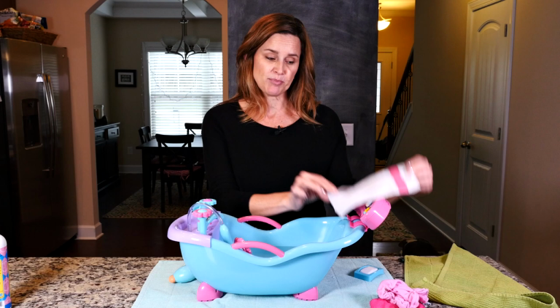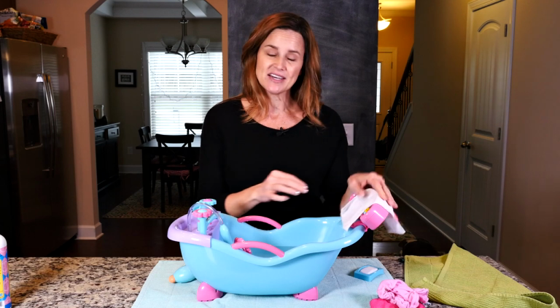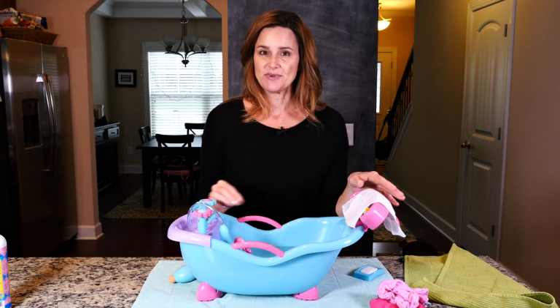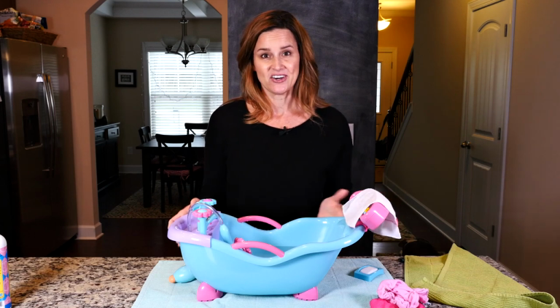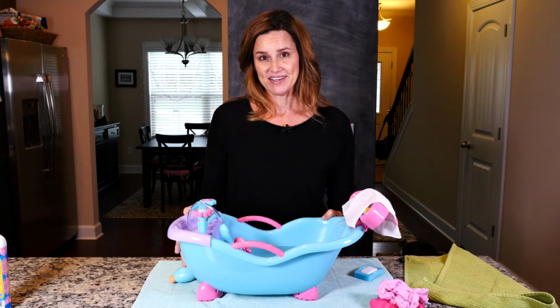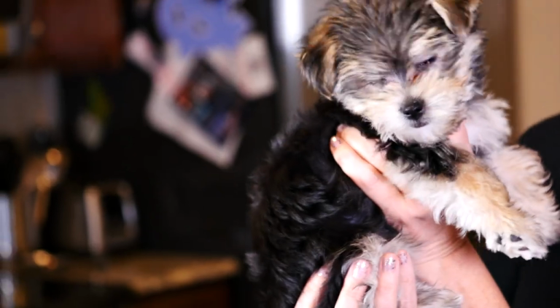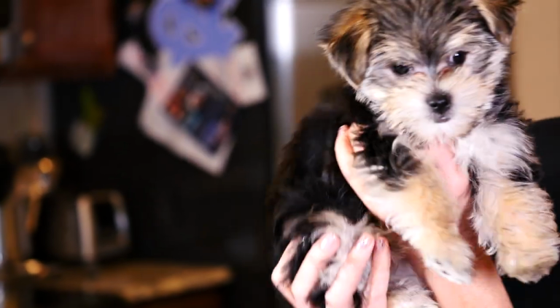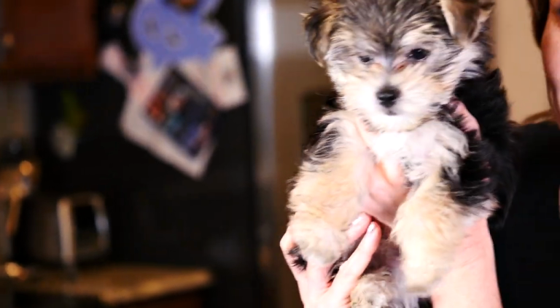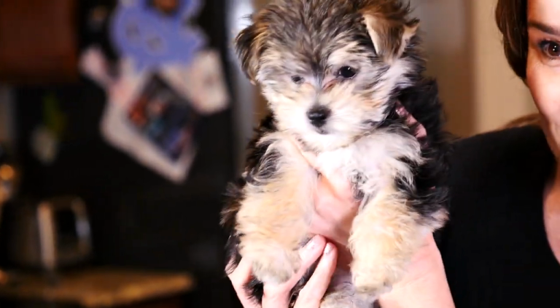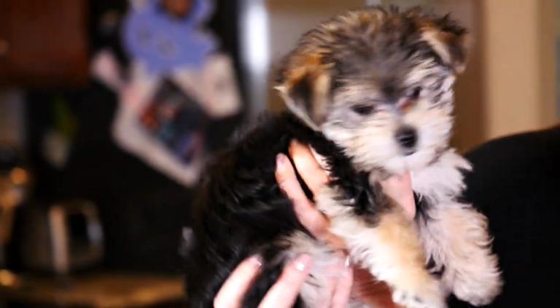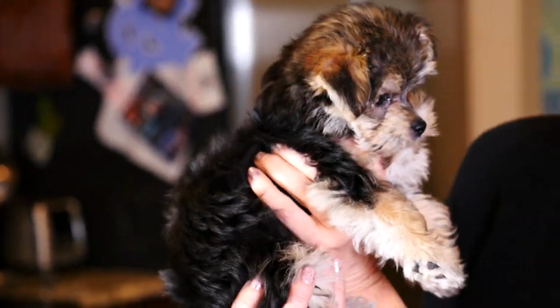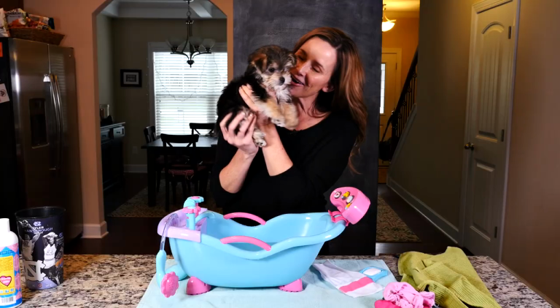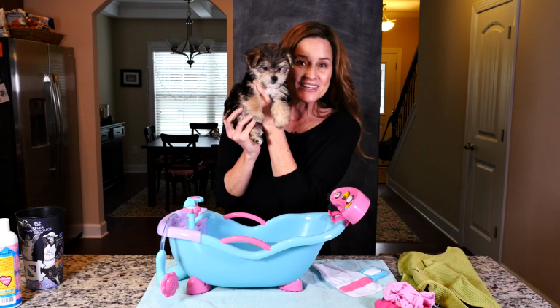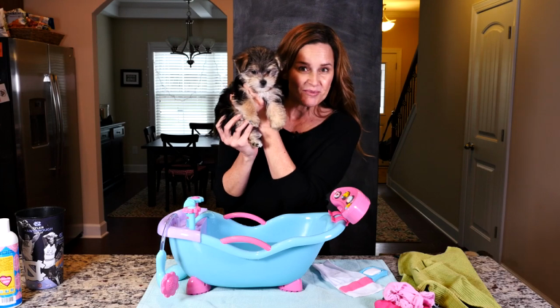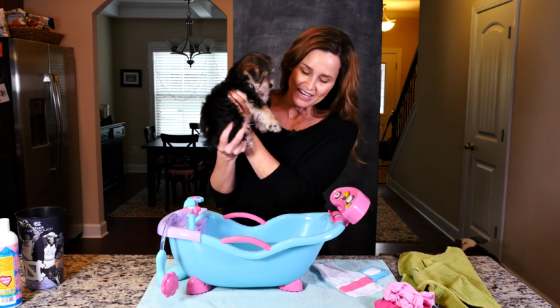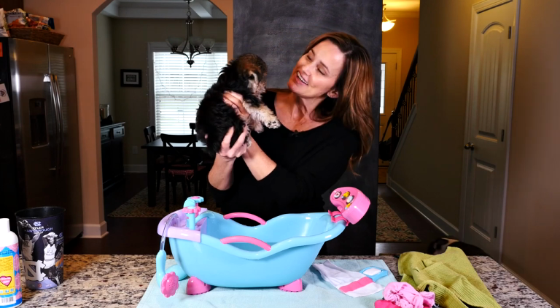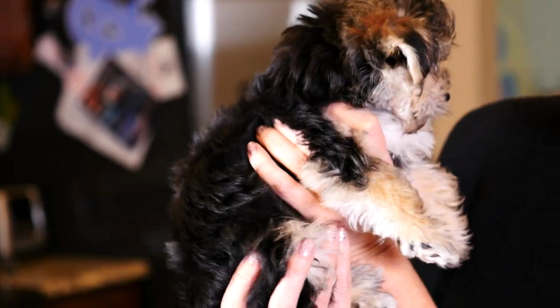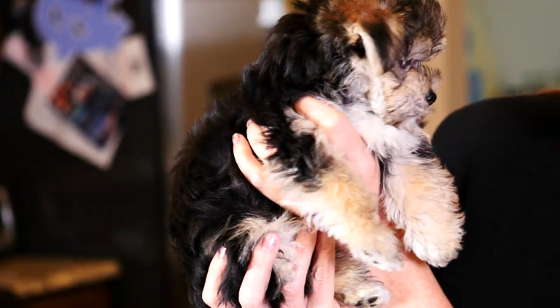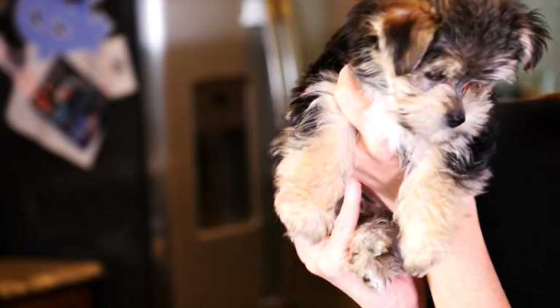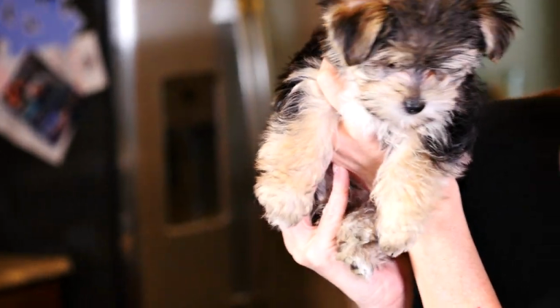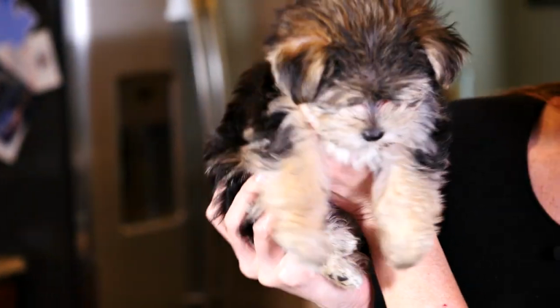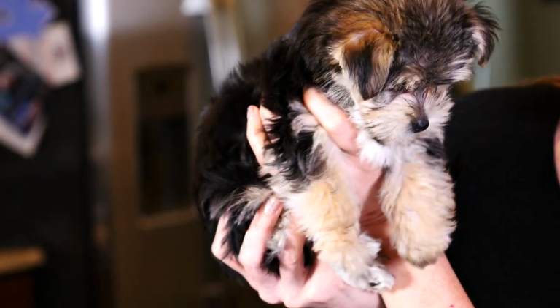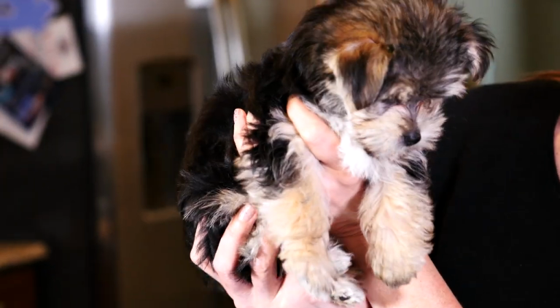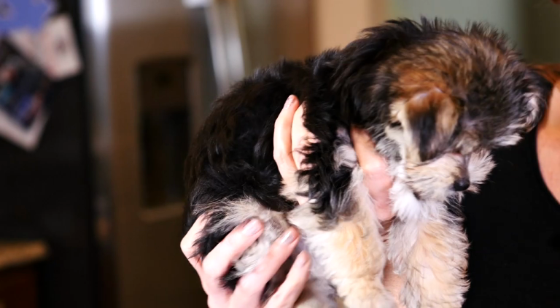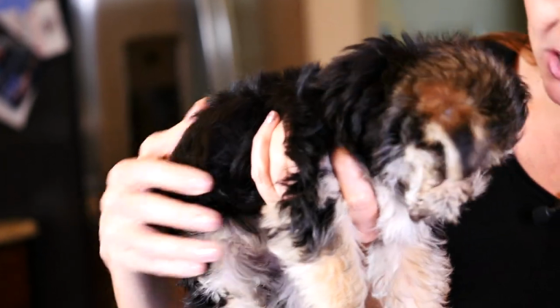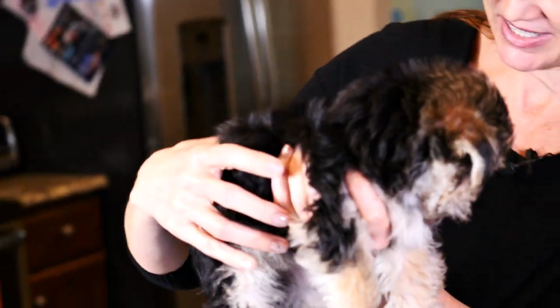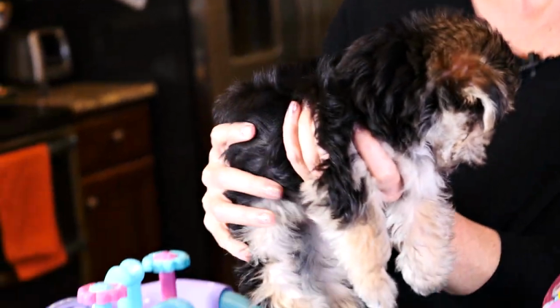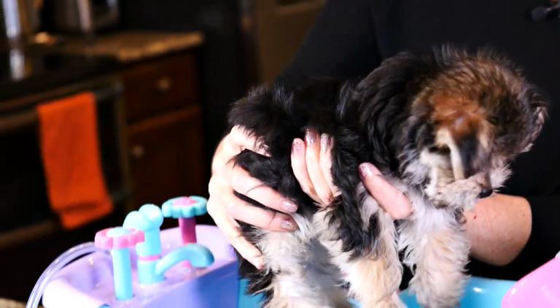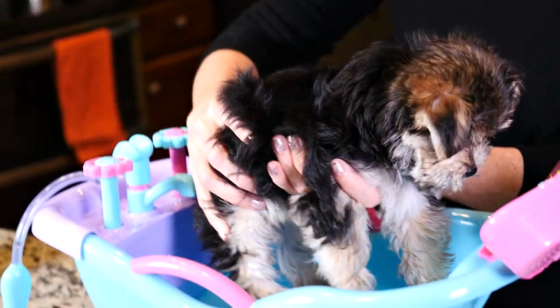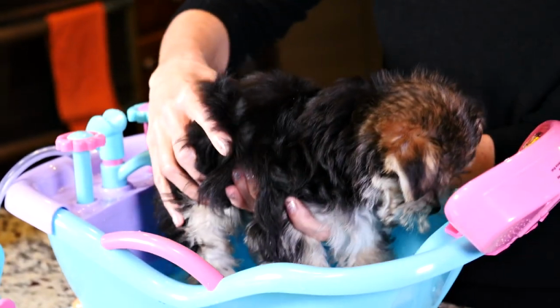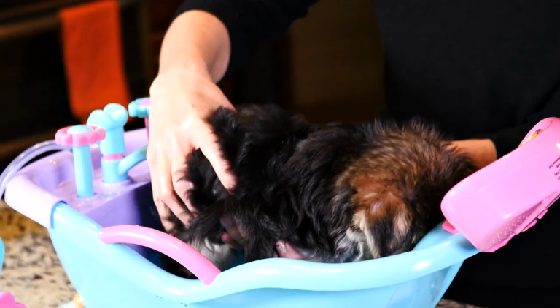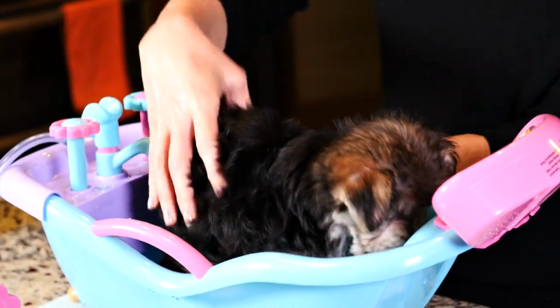We're gonna use the washcloth to wash Zoomy's face, because she's just a puppy so we can't get her head wet. Have you guys met Zoomy yet? This is our brand-new little puppy — she is about 10 weeks old. I've given her one bath so far and she liked it, so hopefully she will like this!